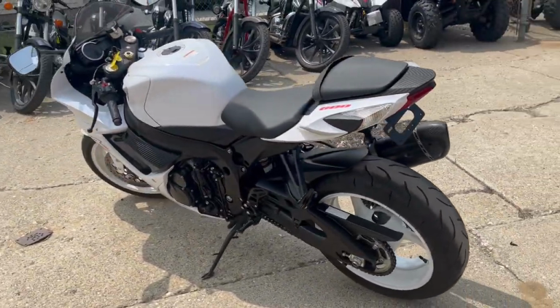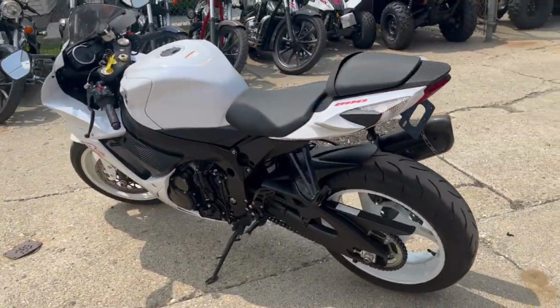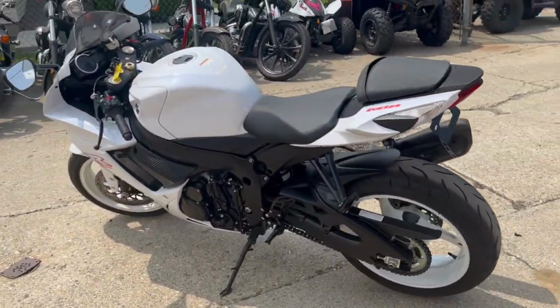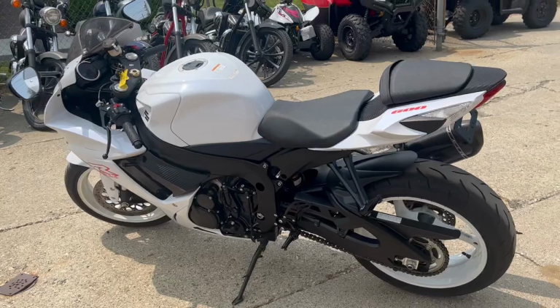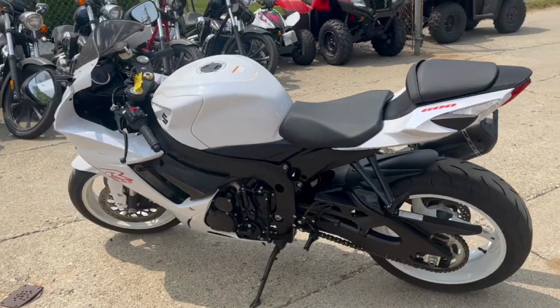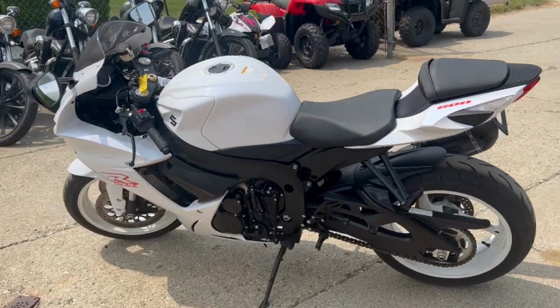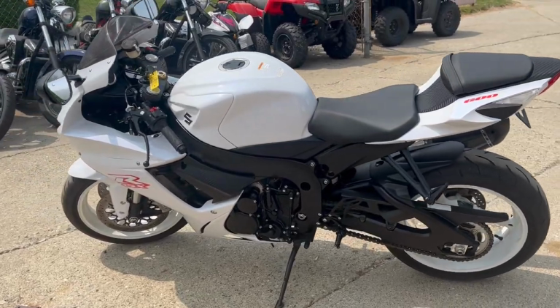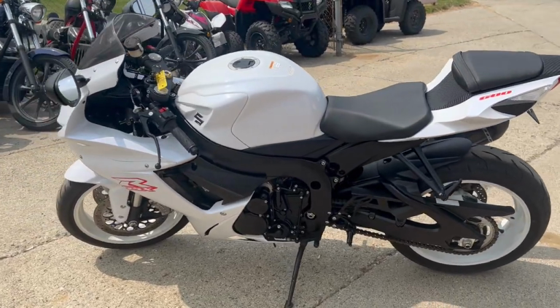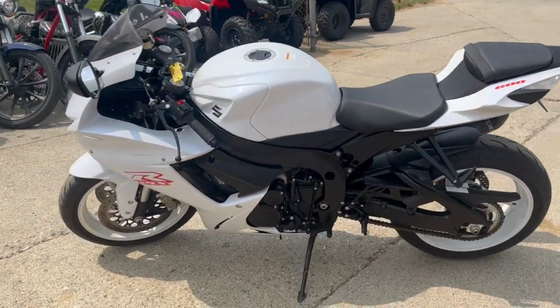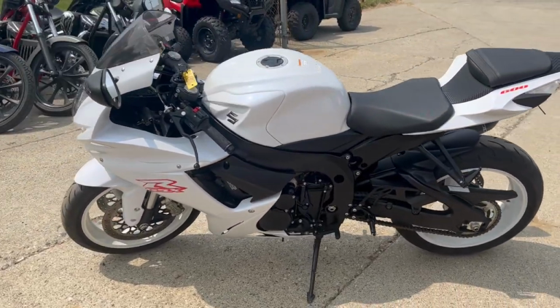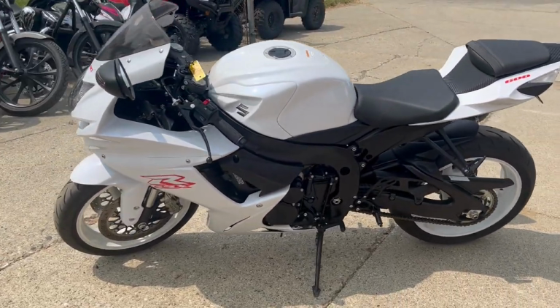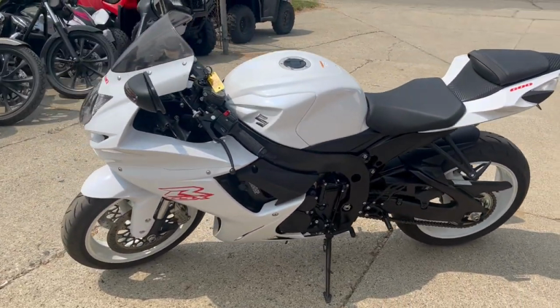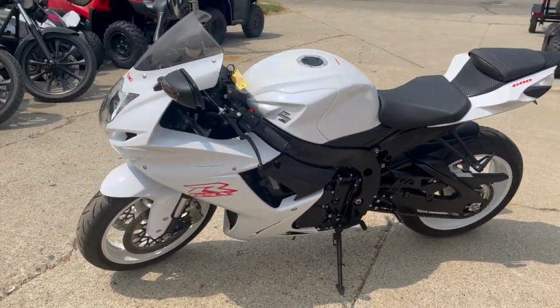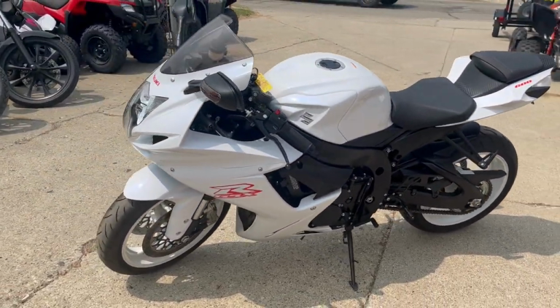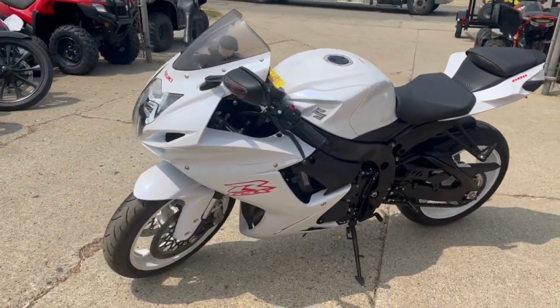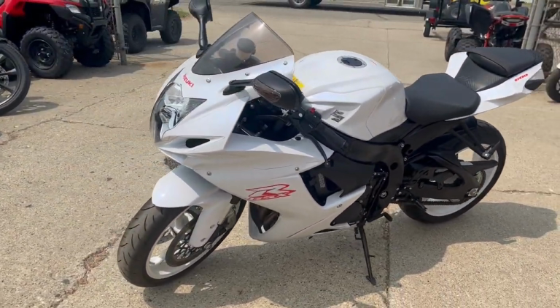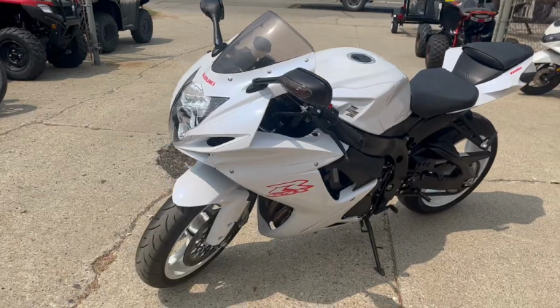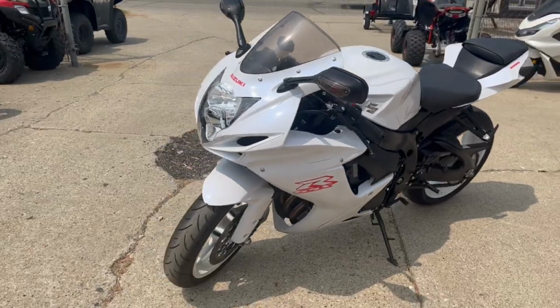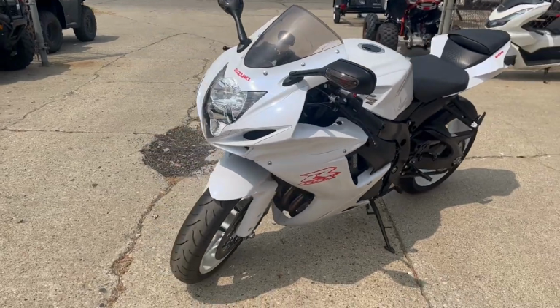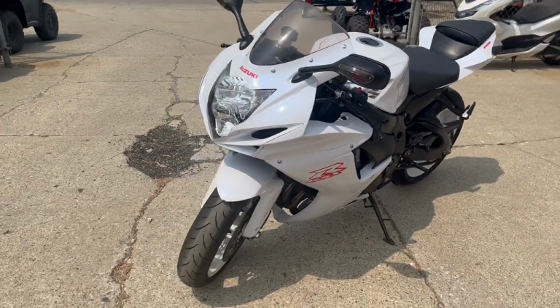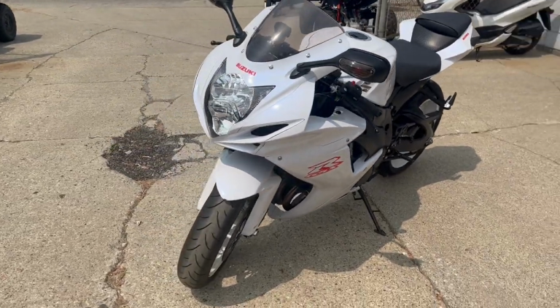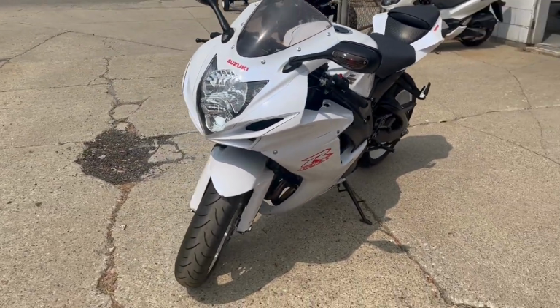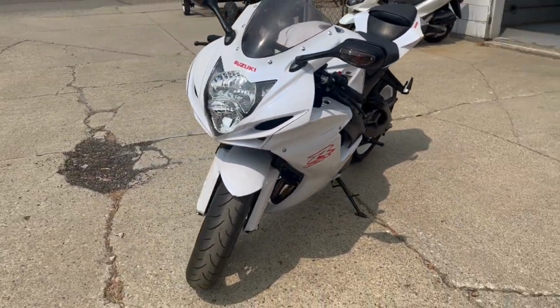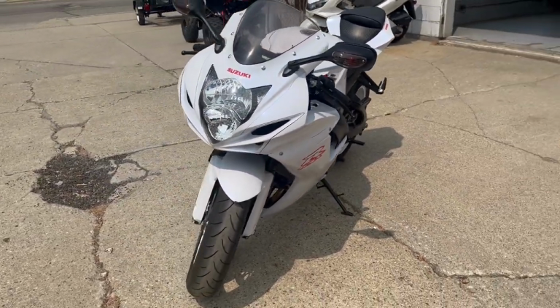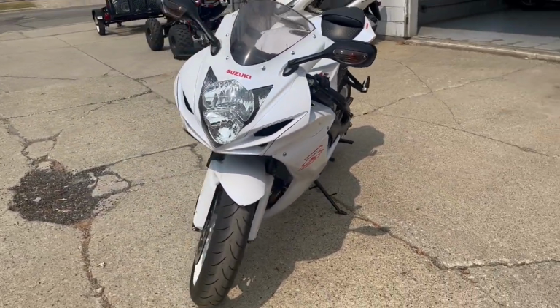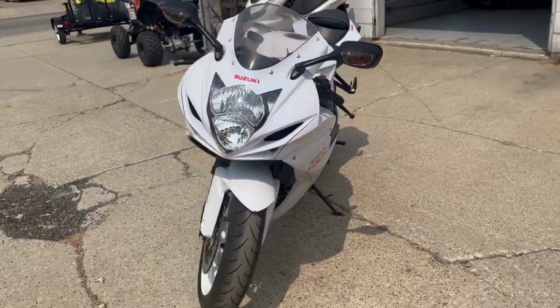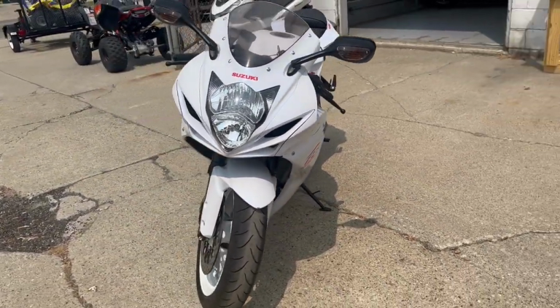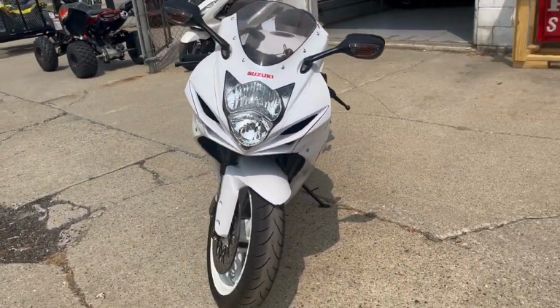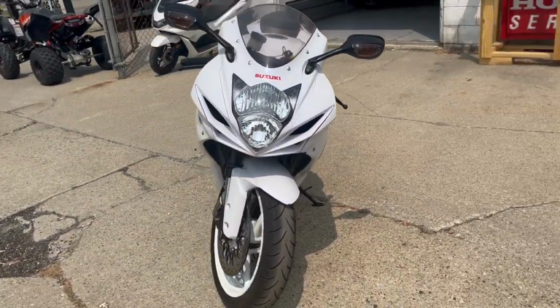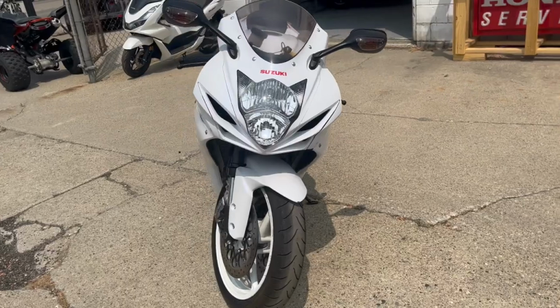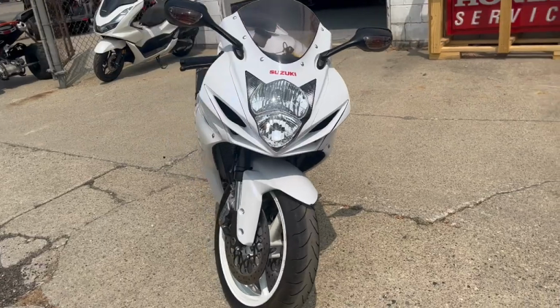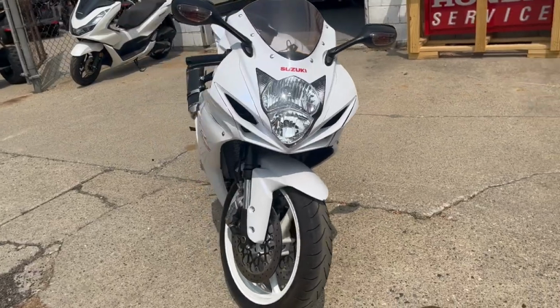As you guys can see in the pictures and videos, it runs strong, everything works. It does have a Yoshimura Alpha carbon fiber exhaust — everybody knows these things sound great. A little additional power, it's a great bike for the money.